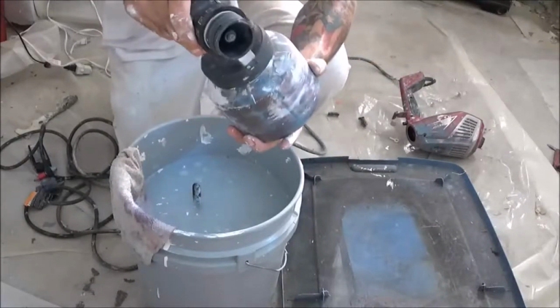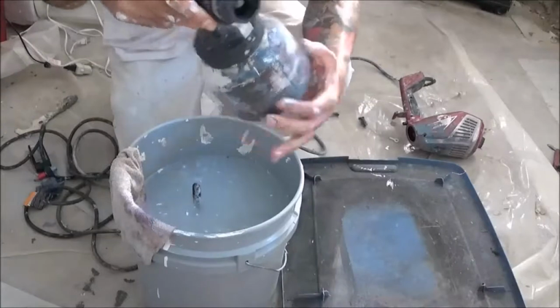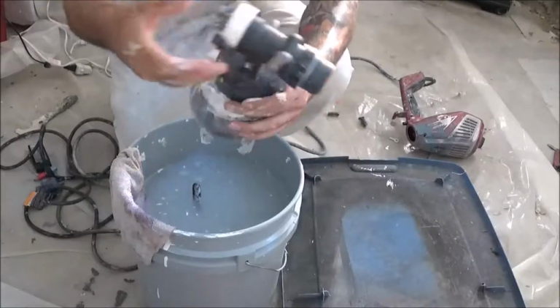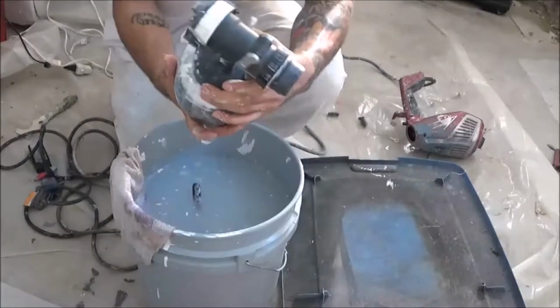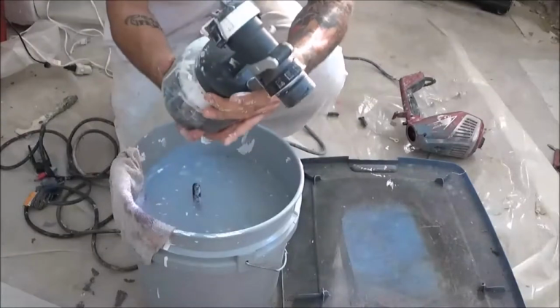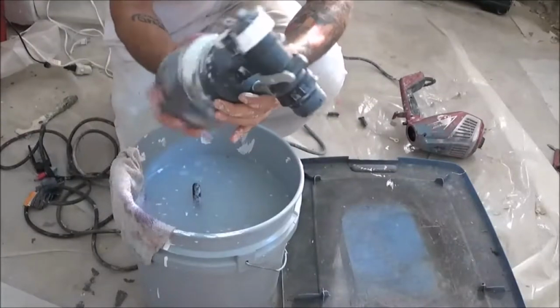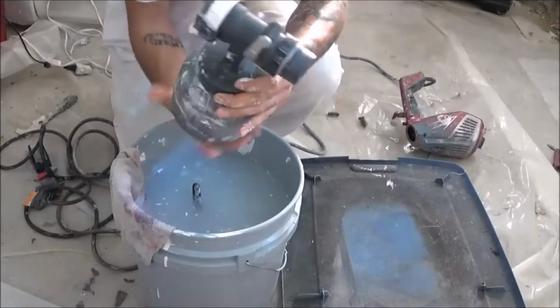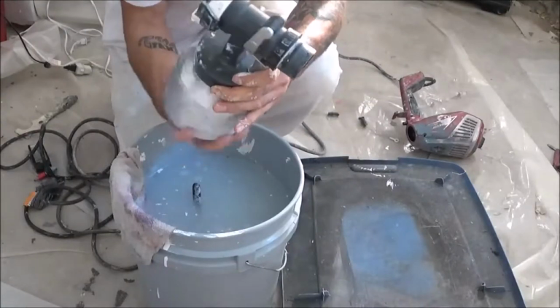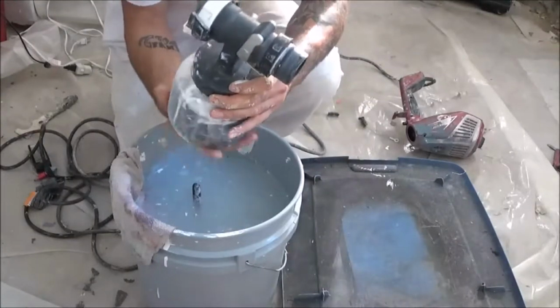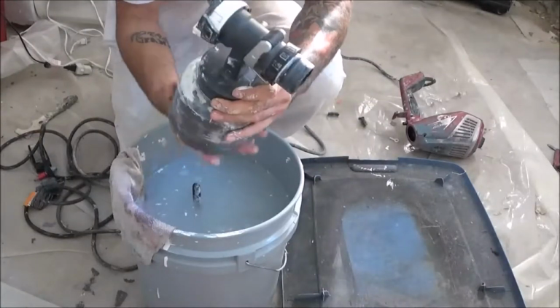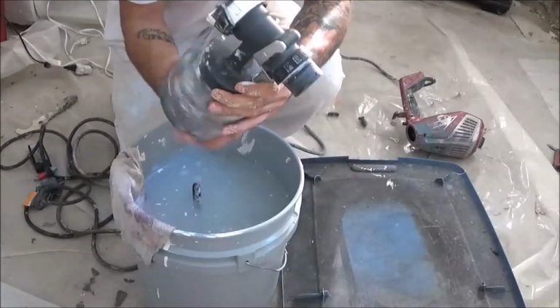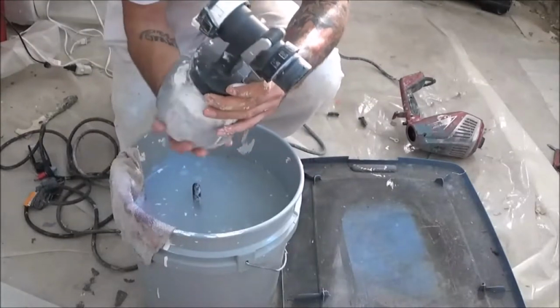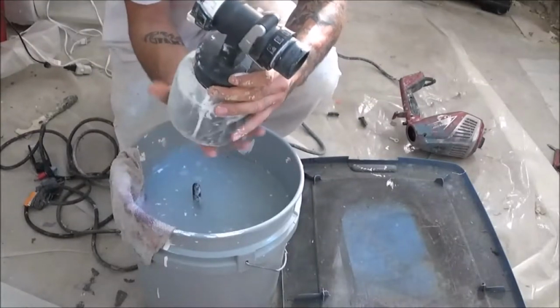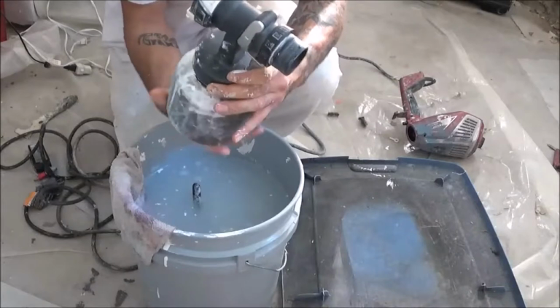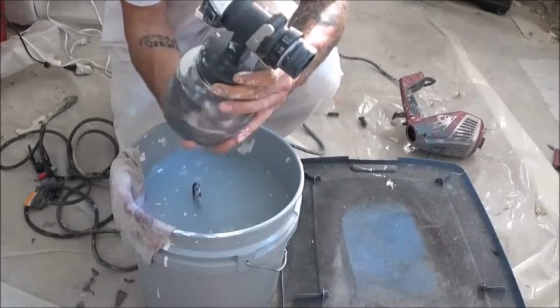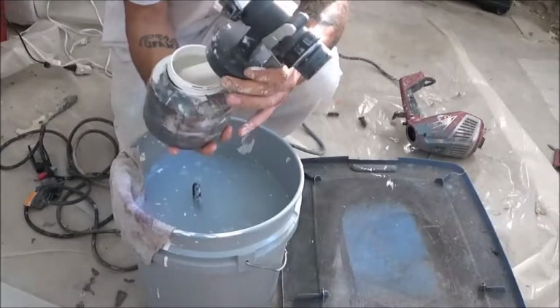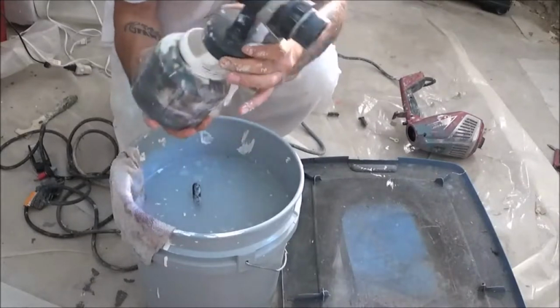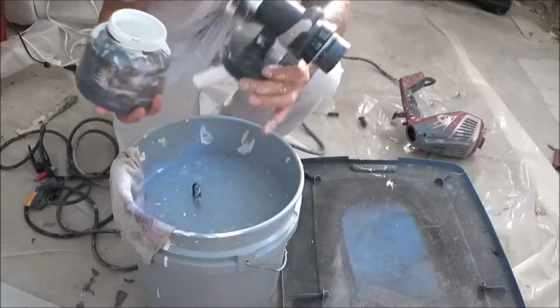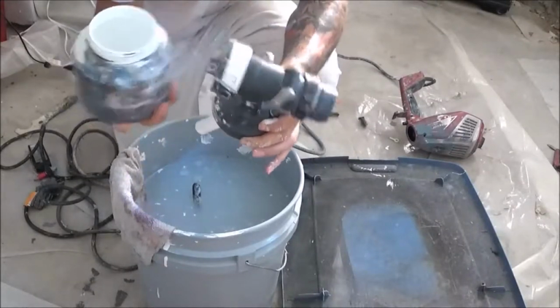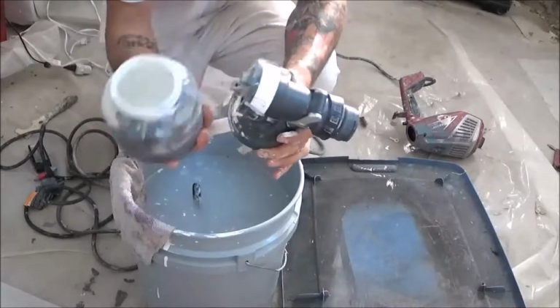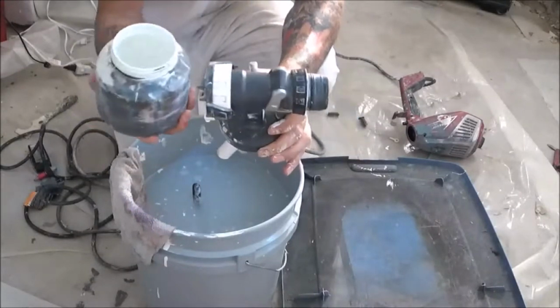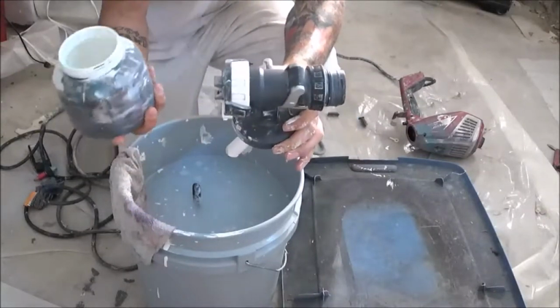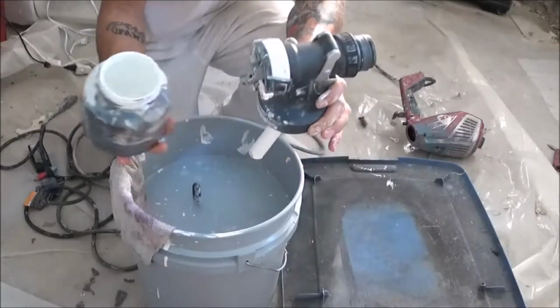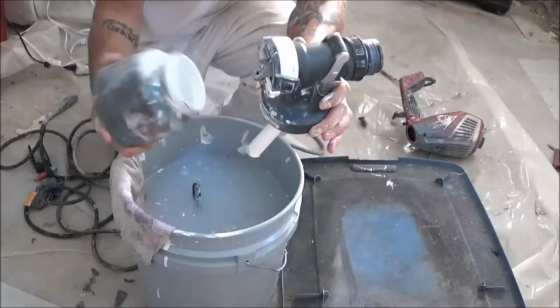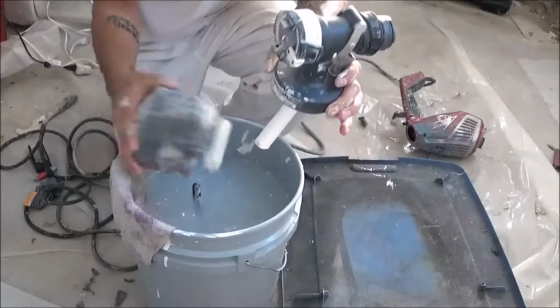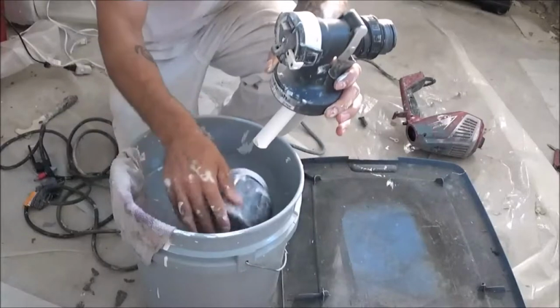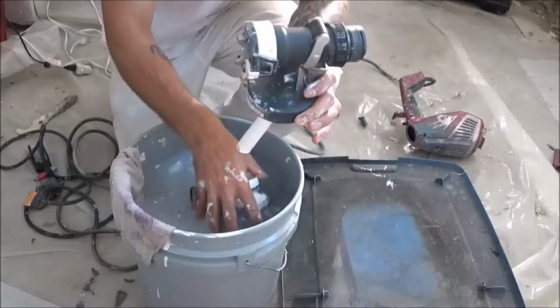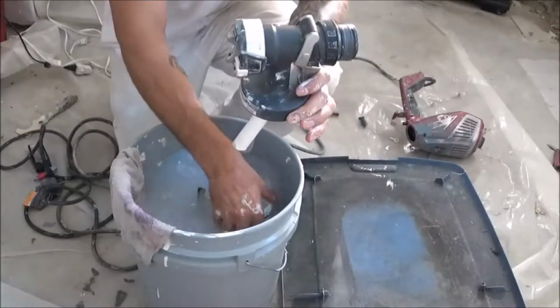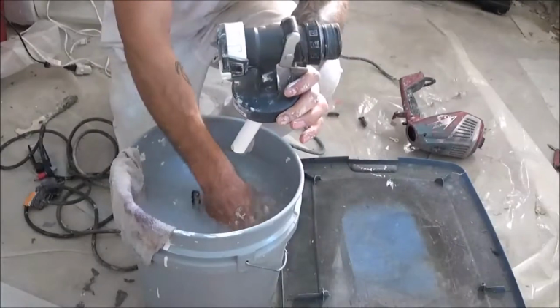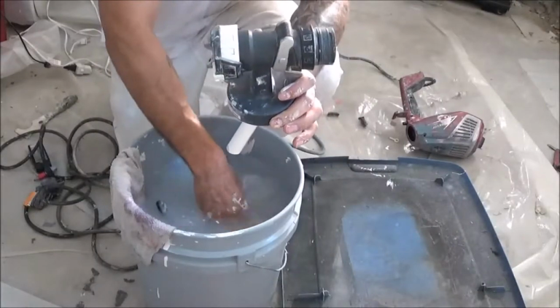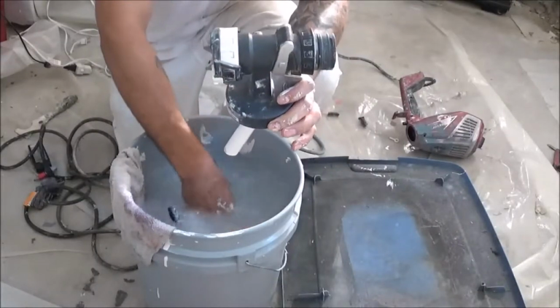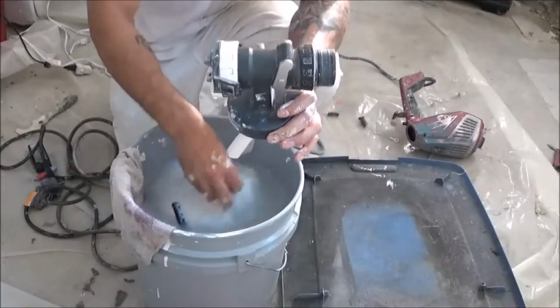The next thing you do is unscrew your cup. Then you would dump out whatever excess paint is in here, but since I already did that I'm just going to toss this into a bucket of water.